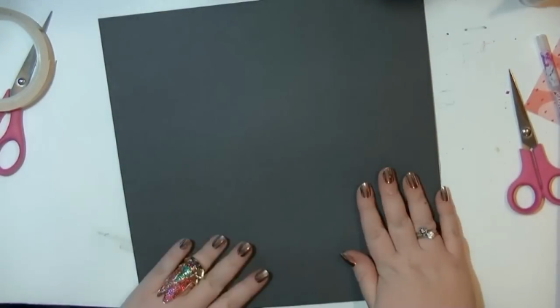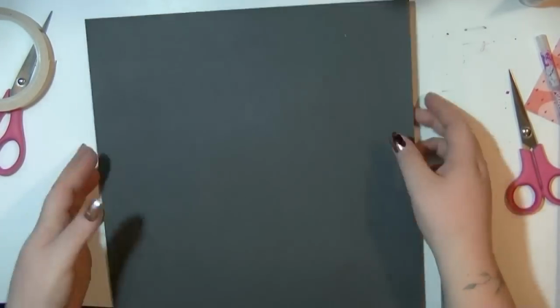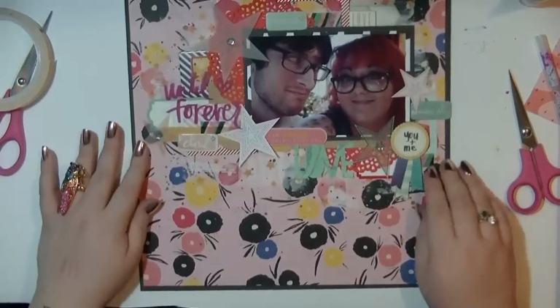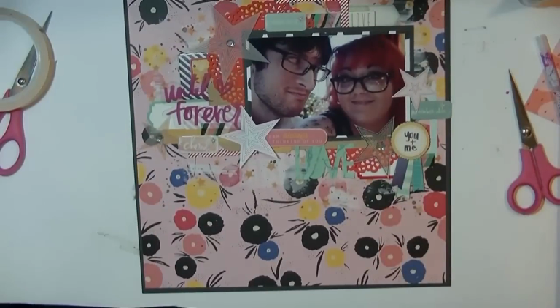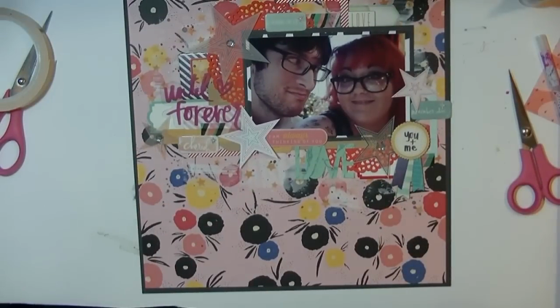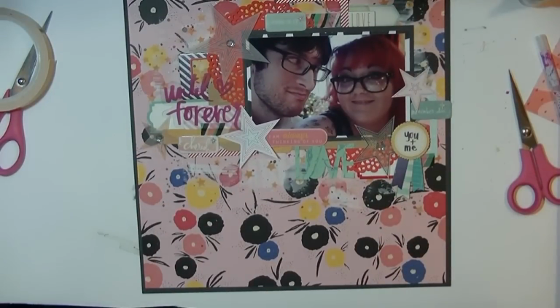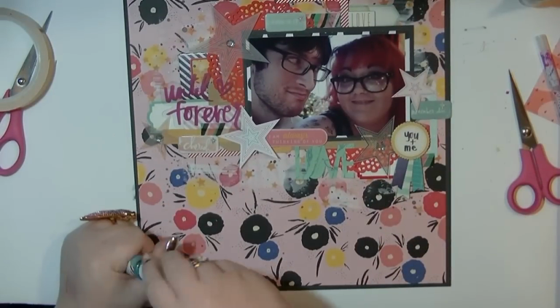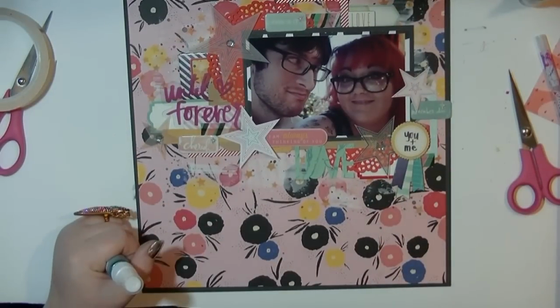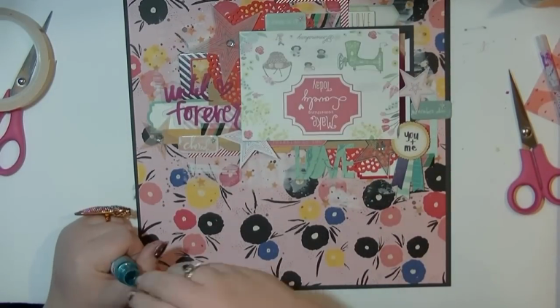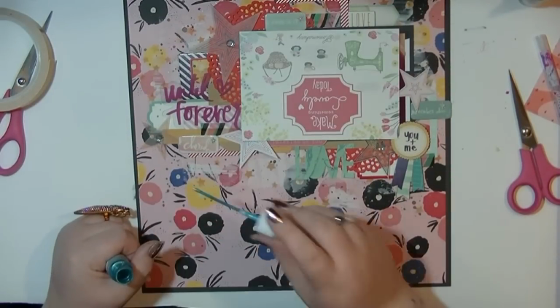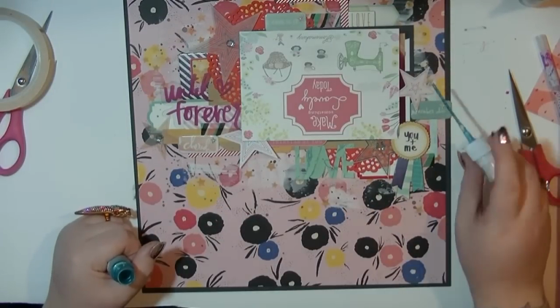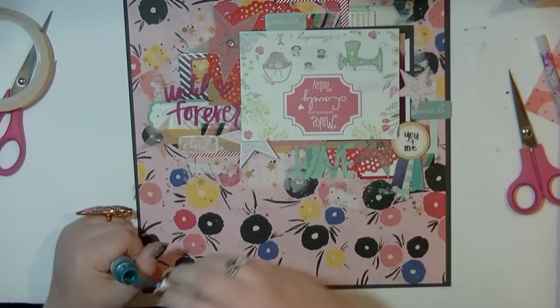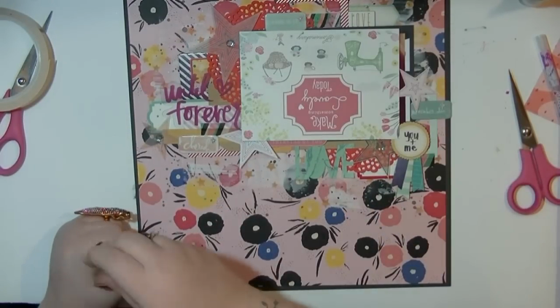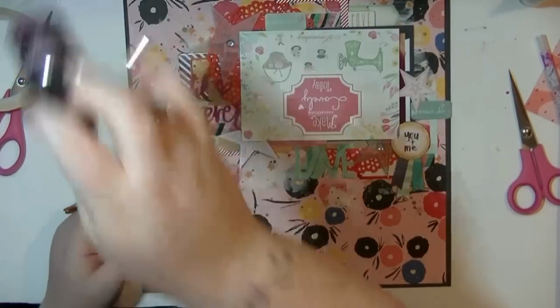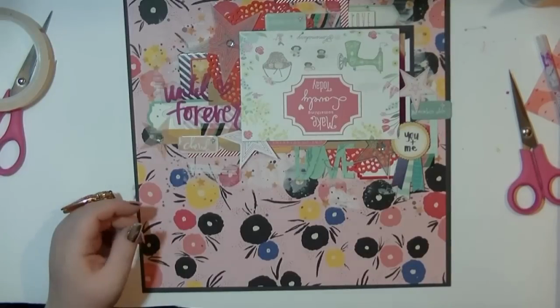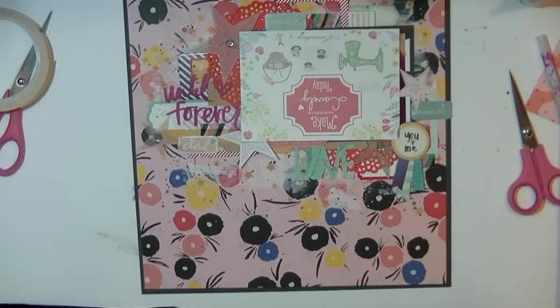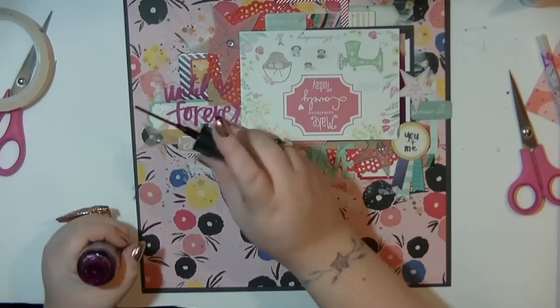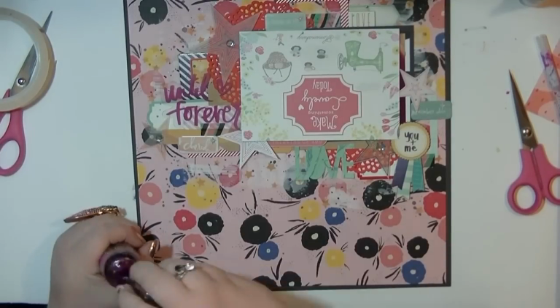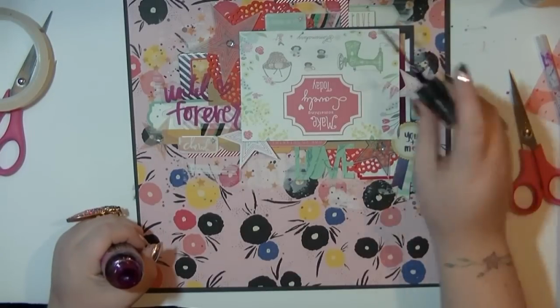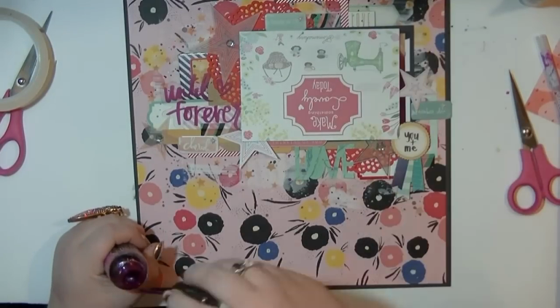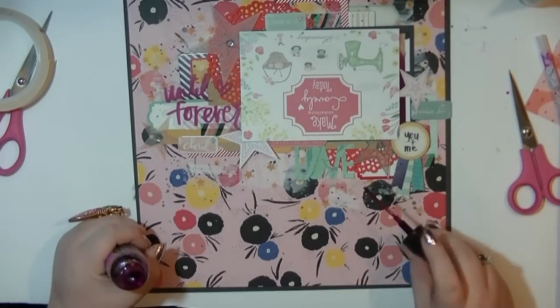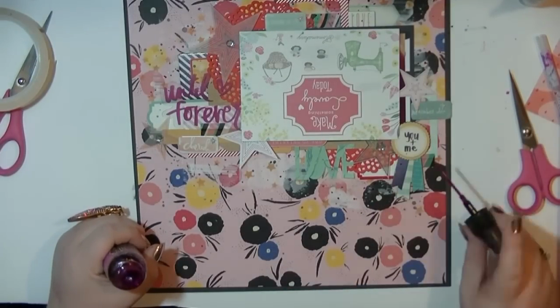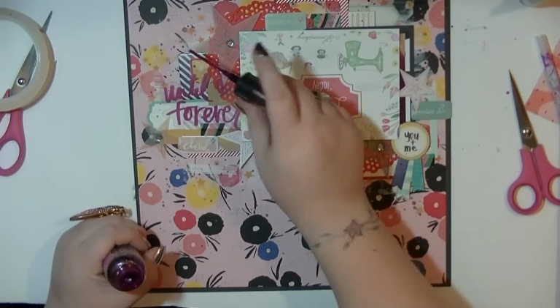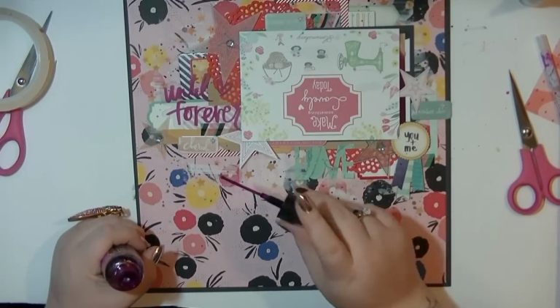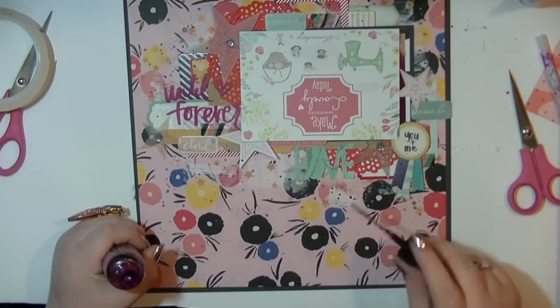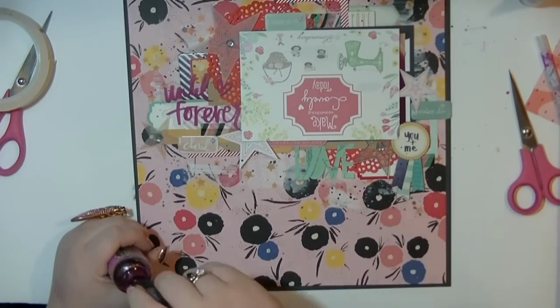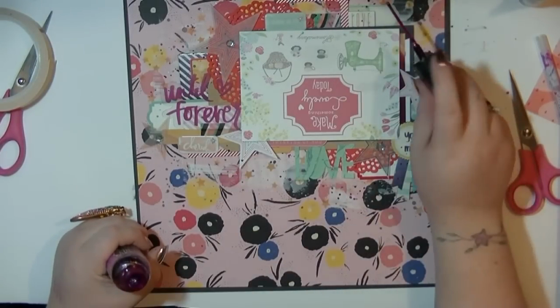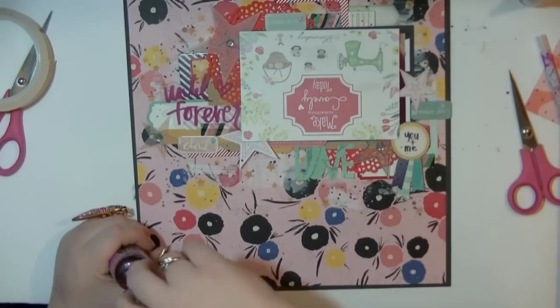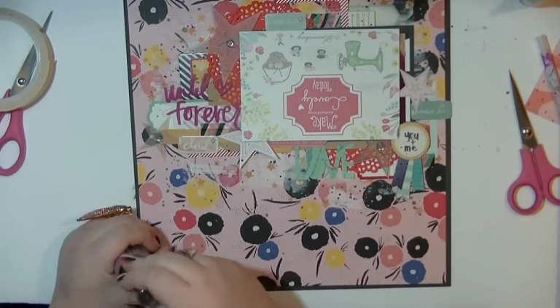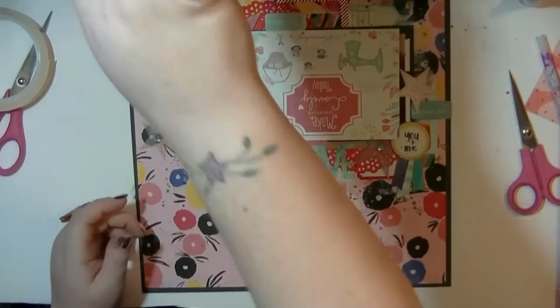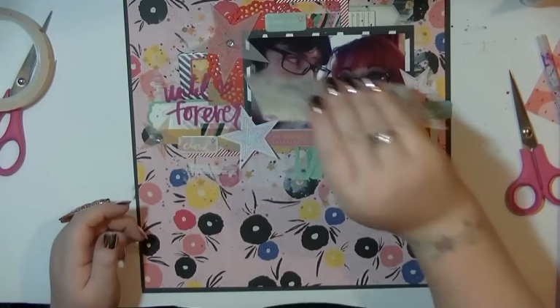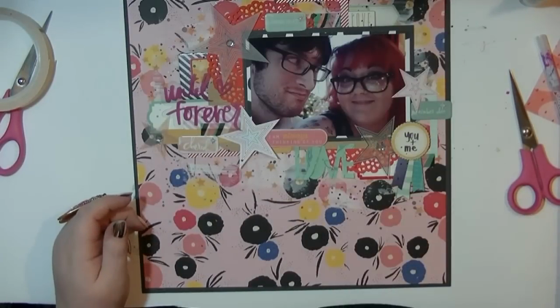I've mounted that down and it does make it look a bit better because it just contains all that craziness. I'm adding just a little bit more mist and that is this layout done. Thanks everyone for watching my recent videos - I really appreciate all your support and your love, and I will see you all again very soon. Bye!